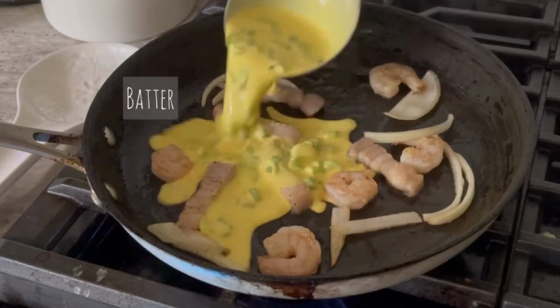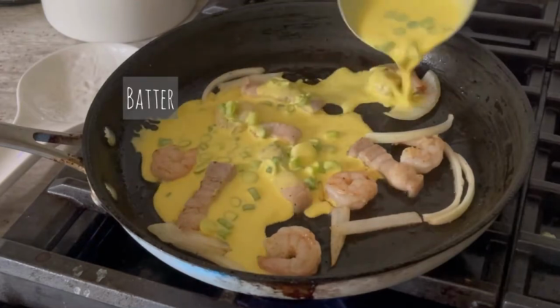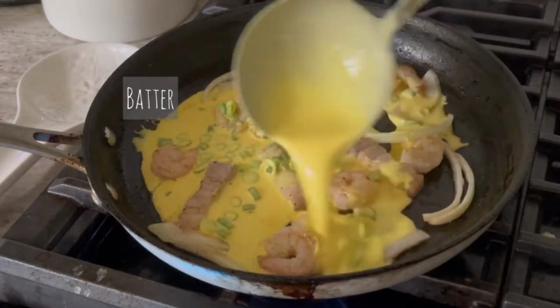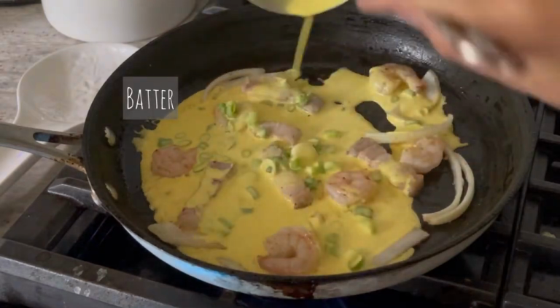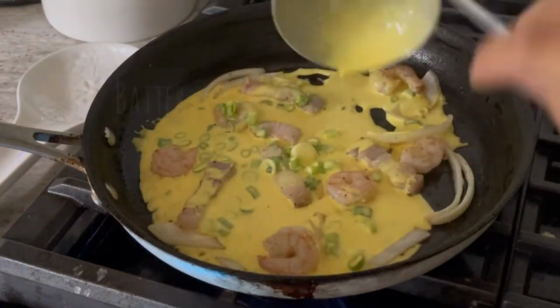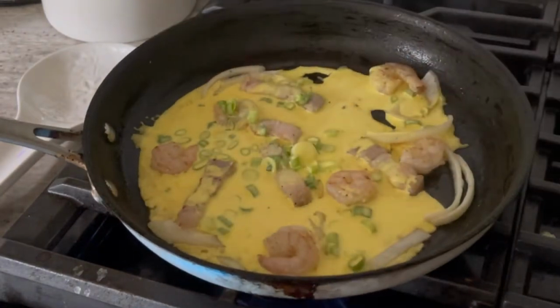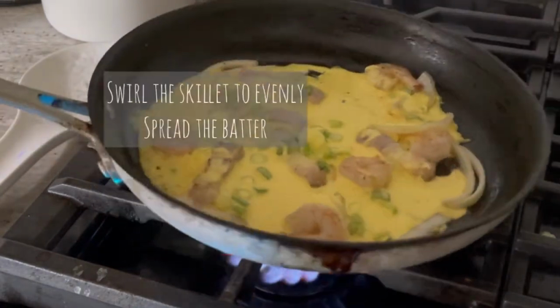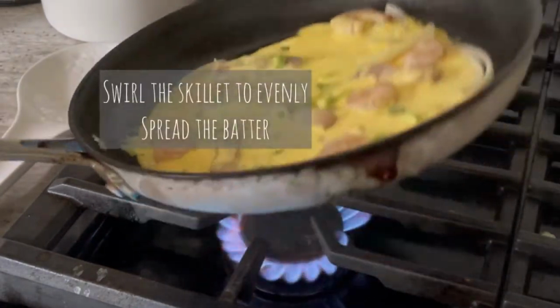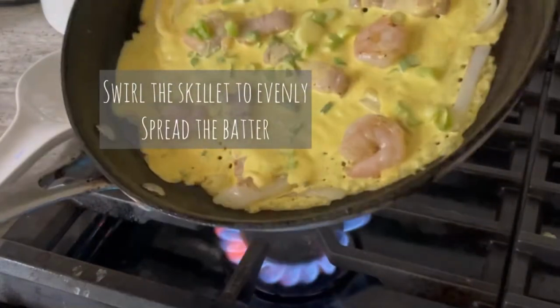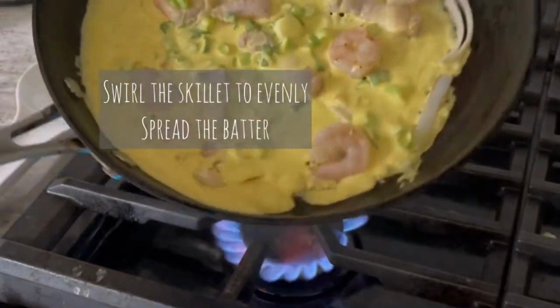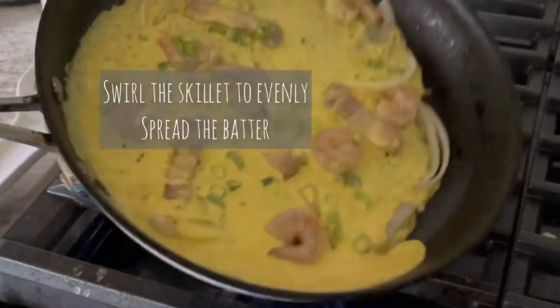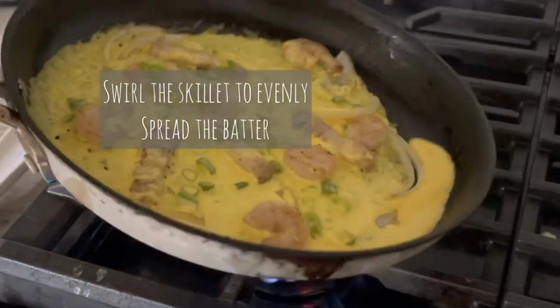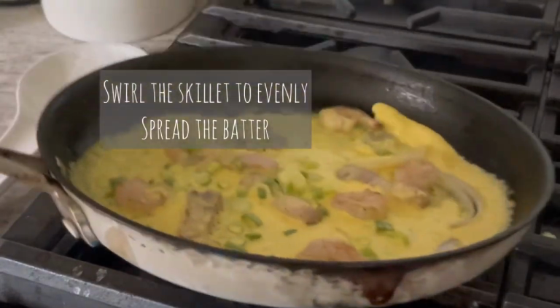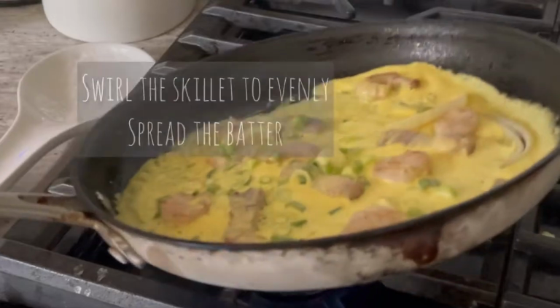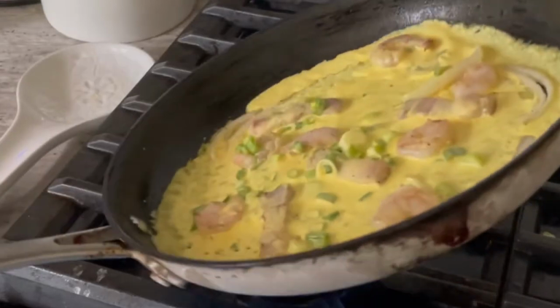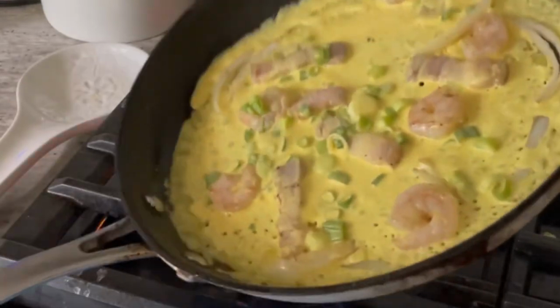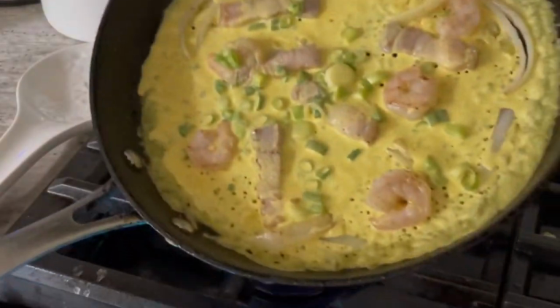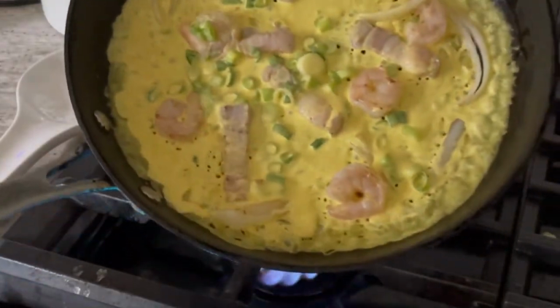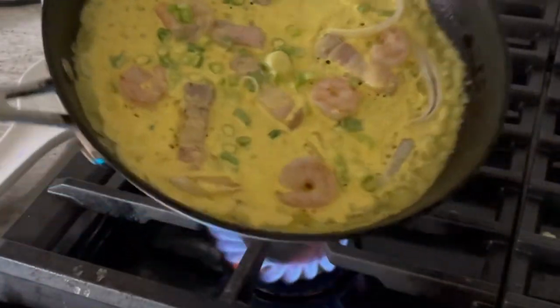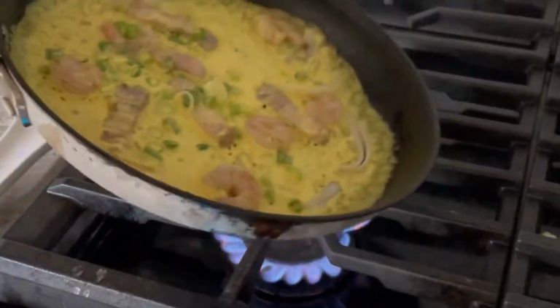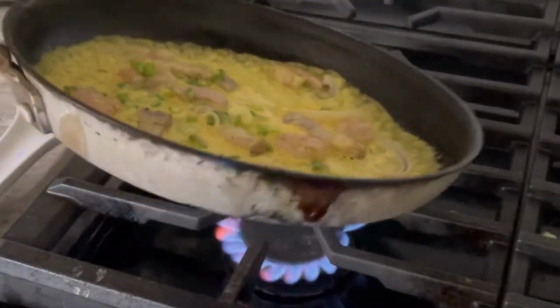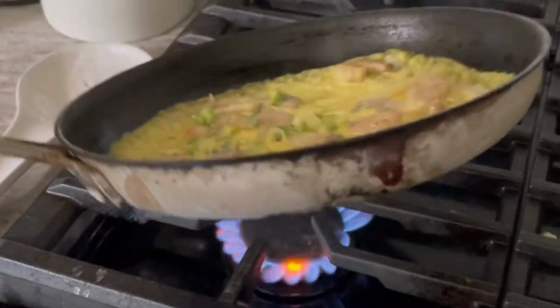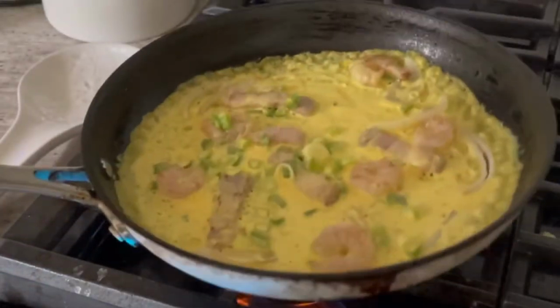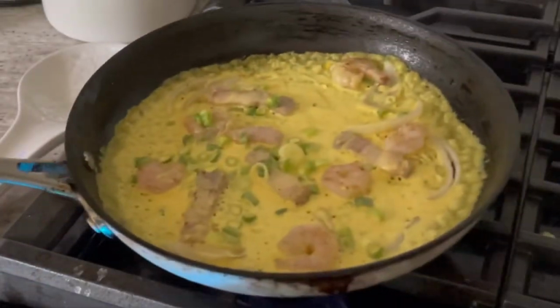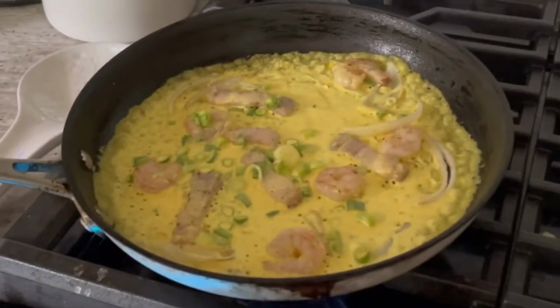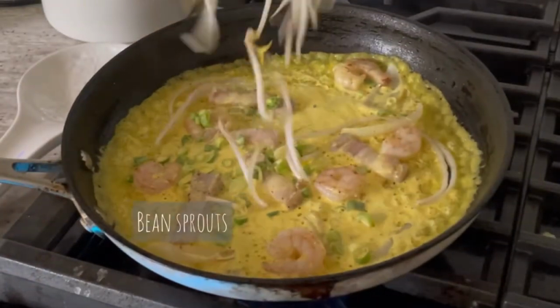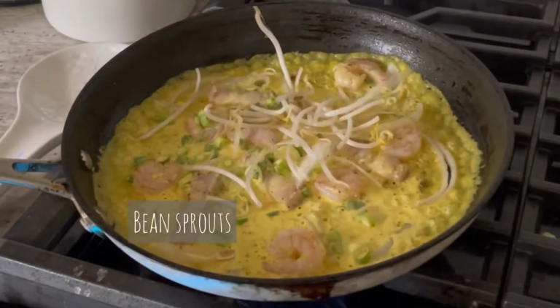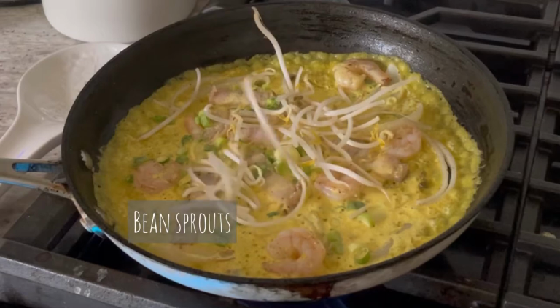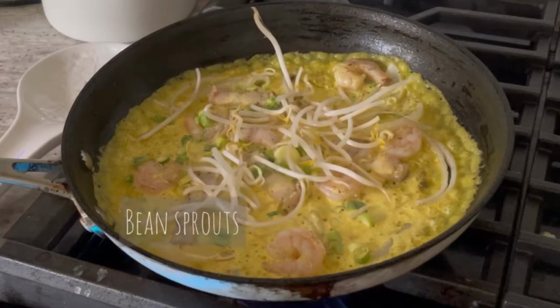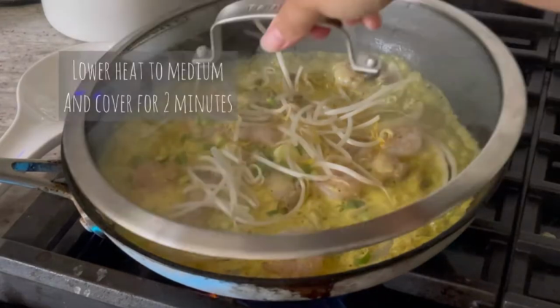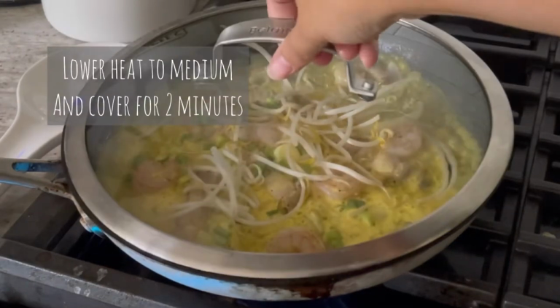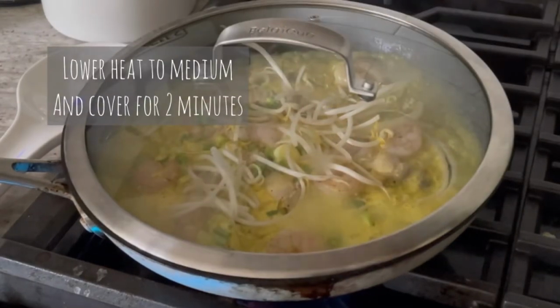Pour enough batter to cover your skillet, then in a circular motion swirl the skillet around to spread the batter evenly. Add some bean sprouts on top, then reduce the heat to medium and cover for two minutes.